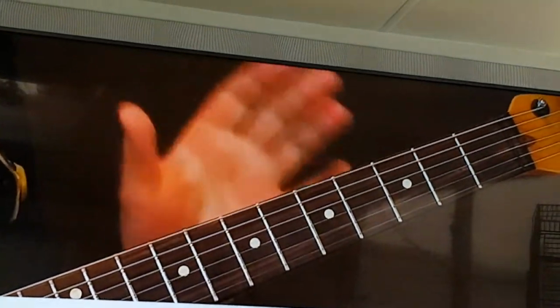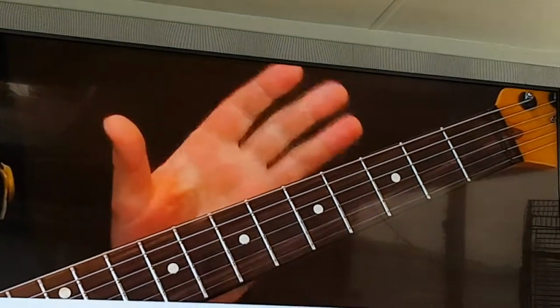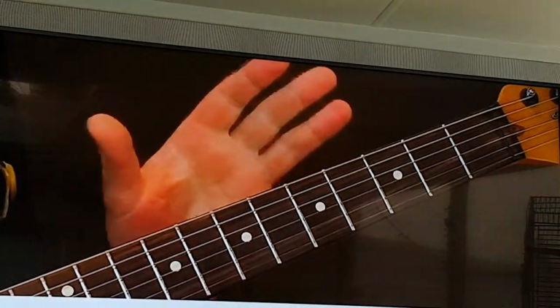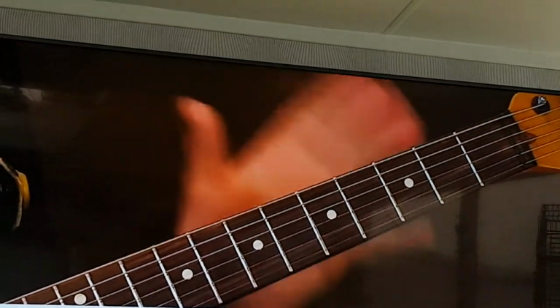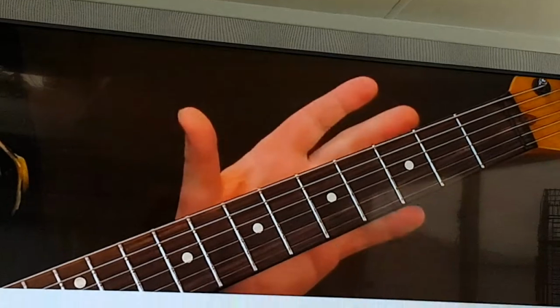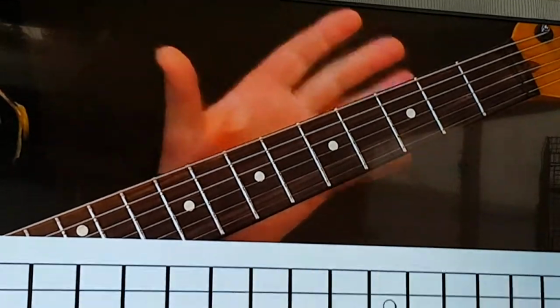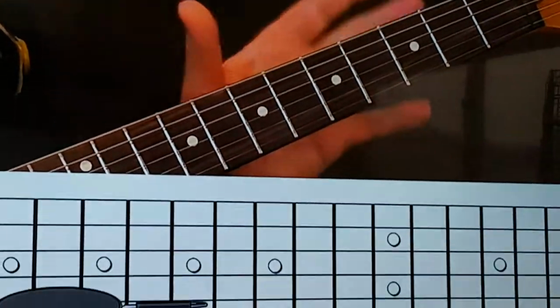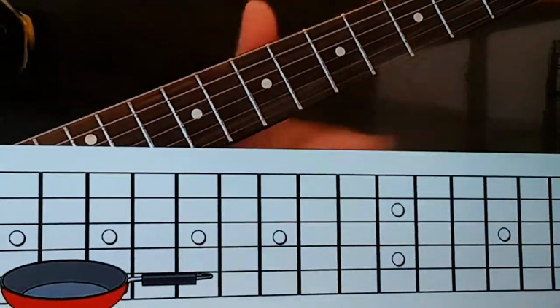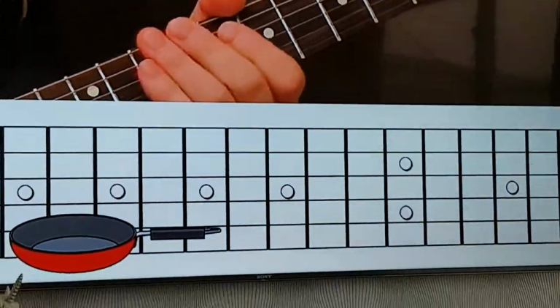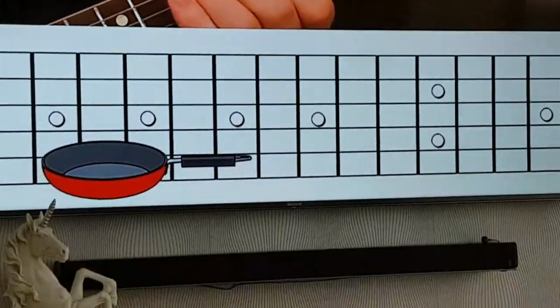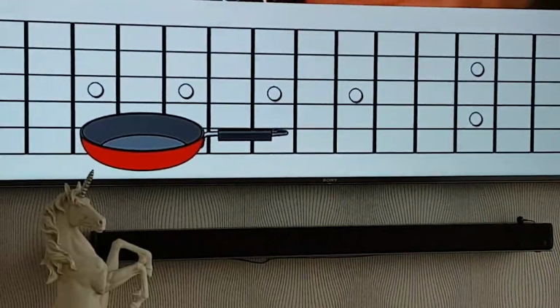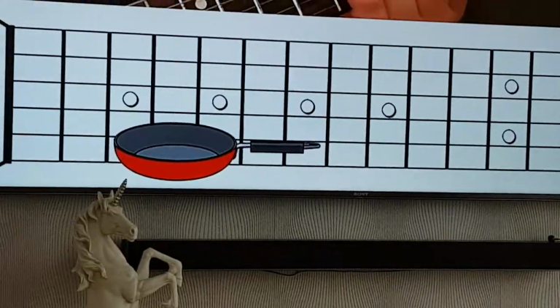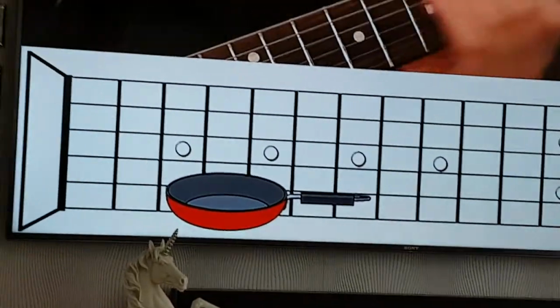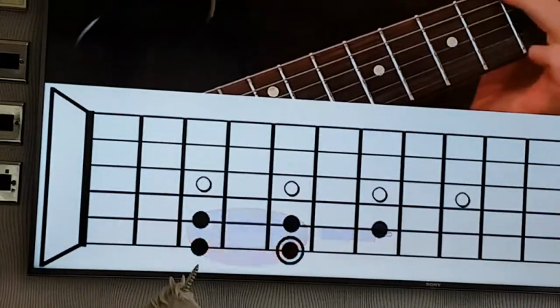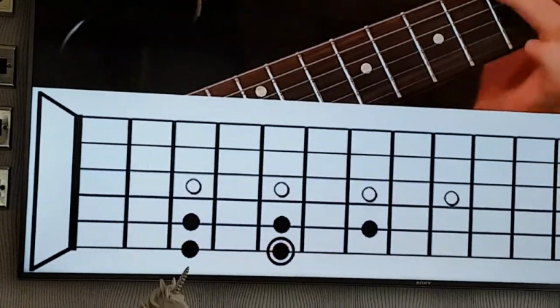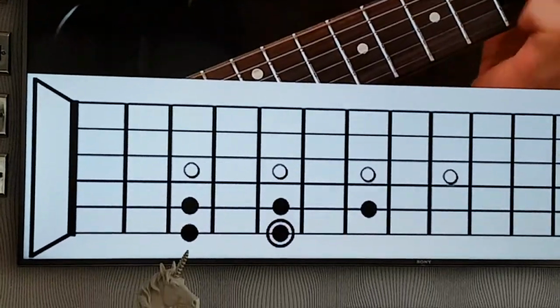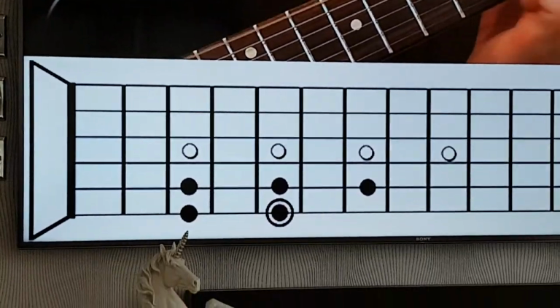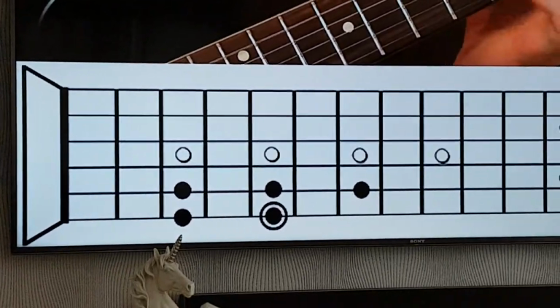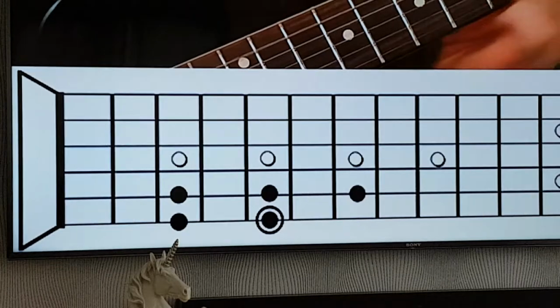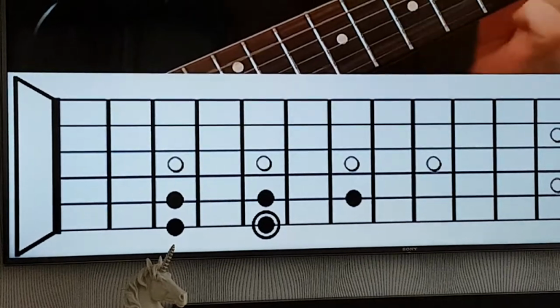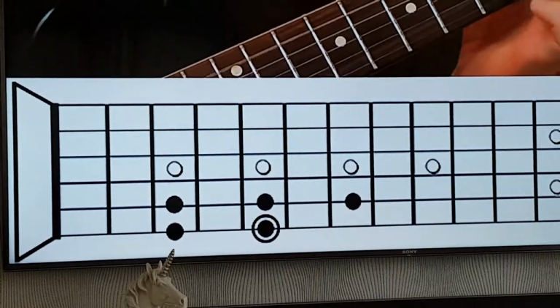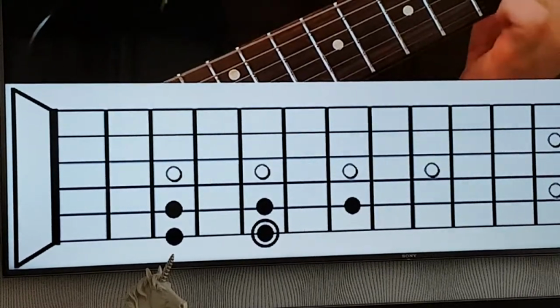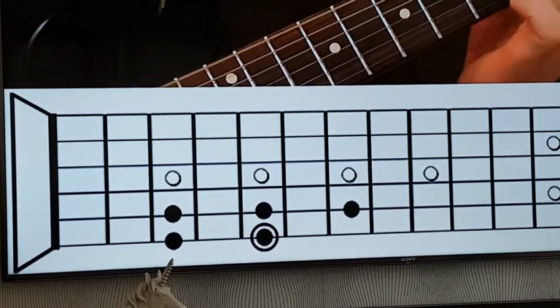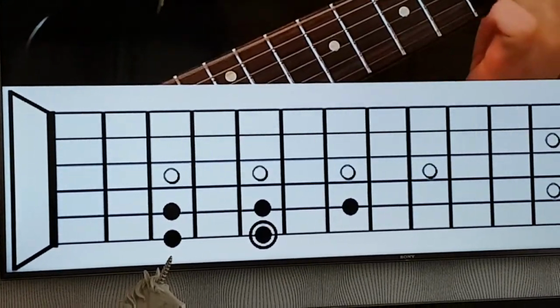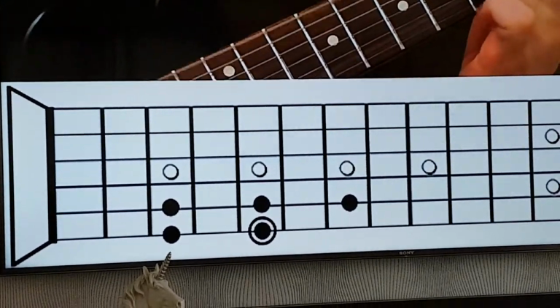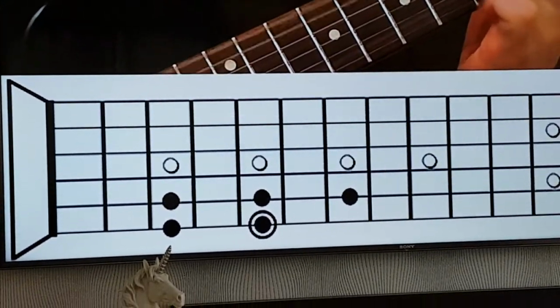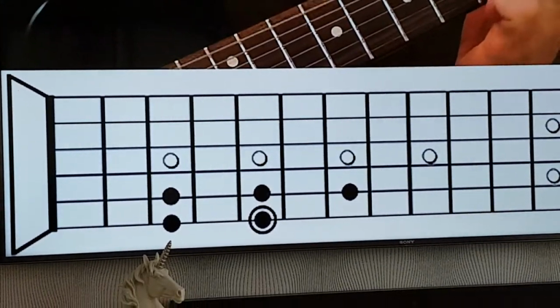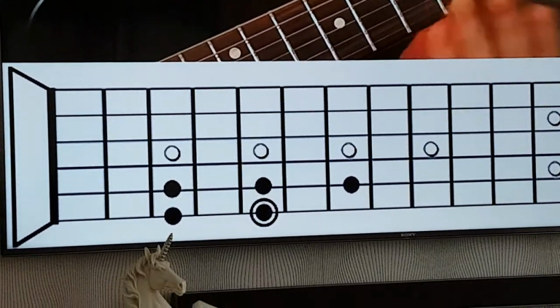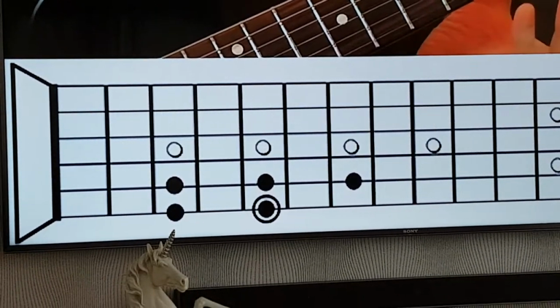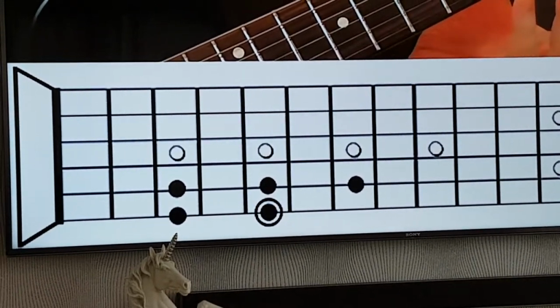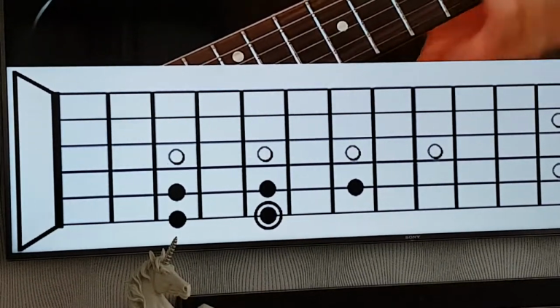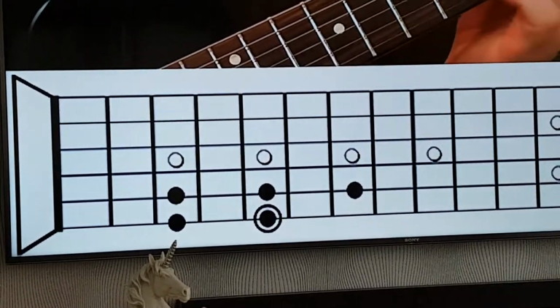Now imagine tracing over the frying pan shape with notes taken from the minor pentatonic scale. So that's the first octave's worth.